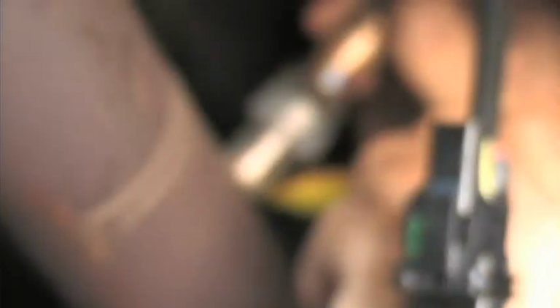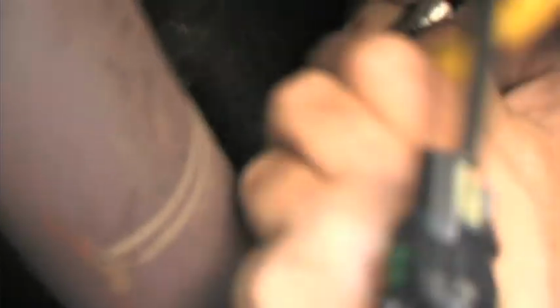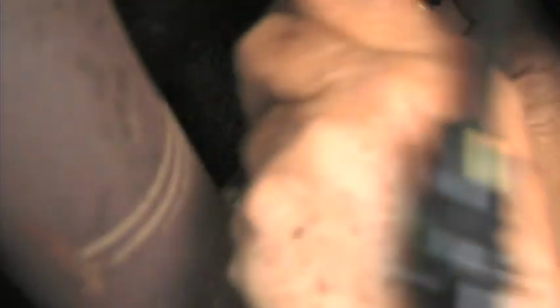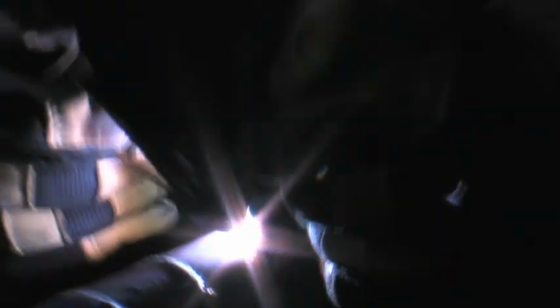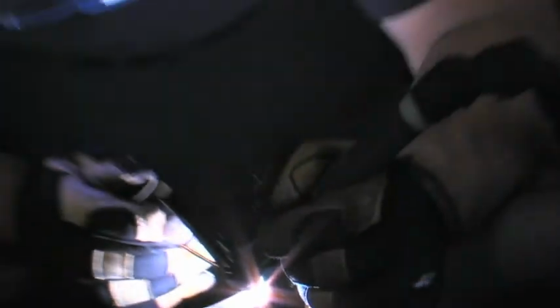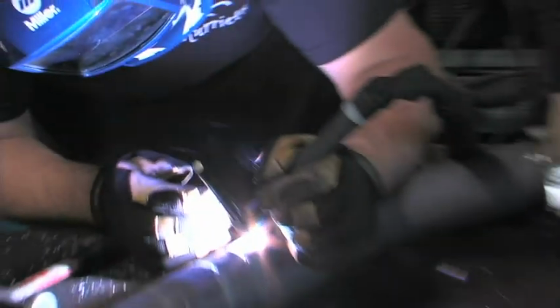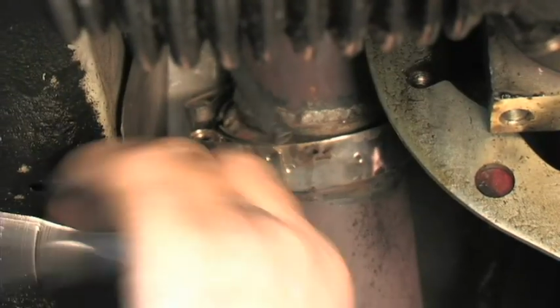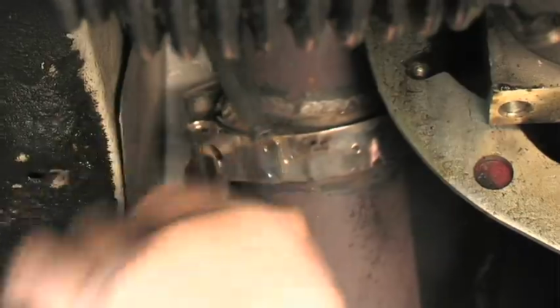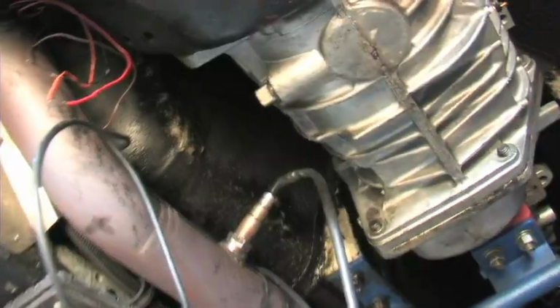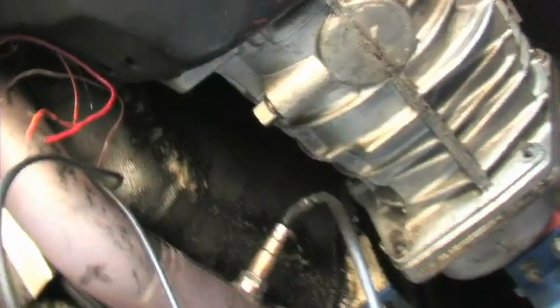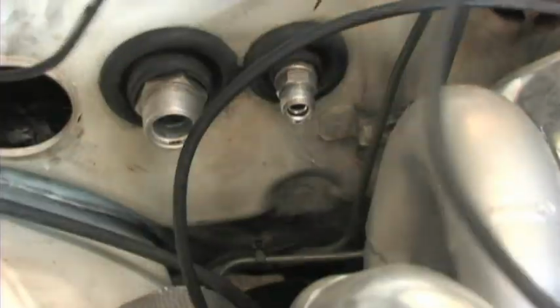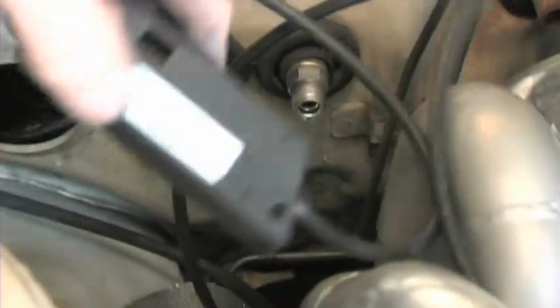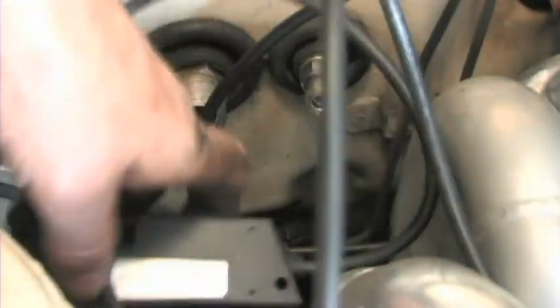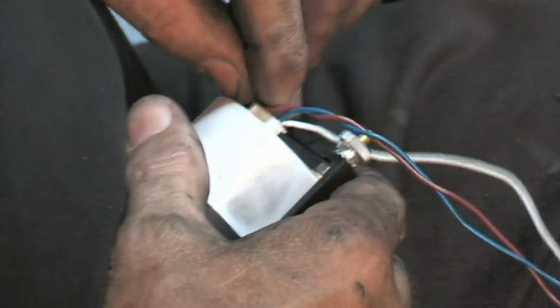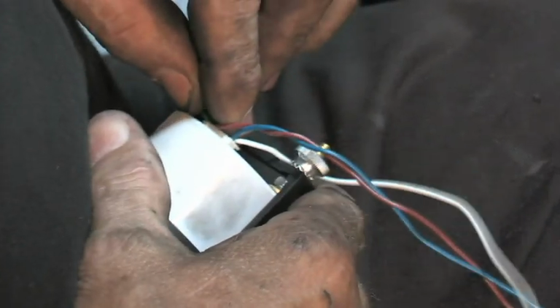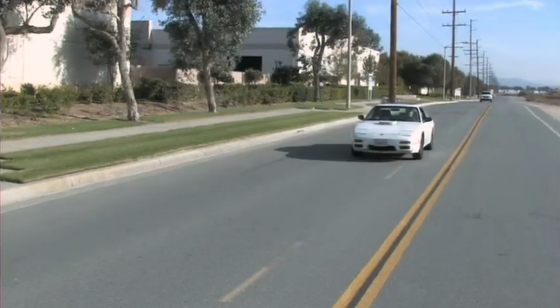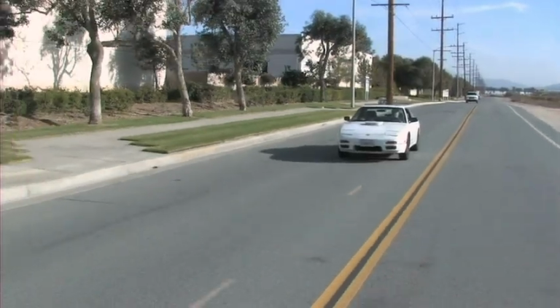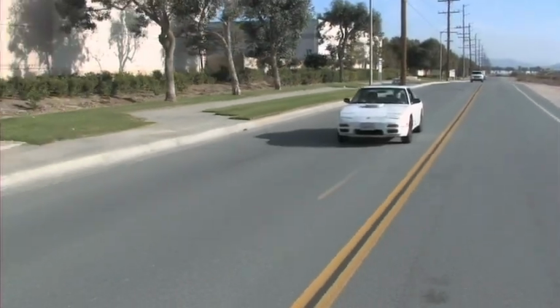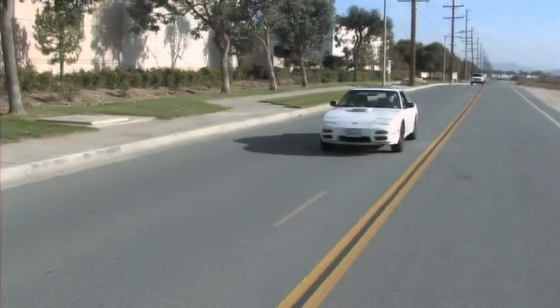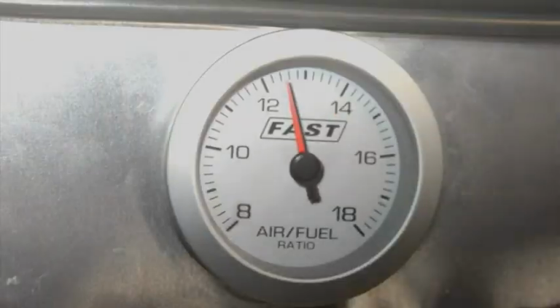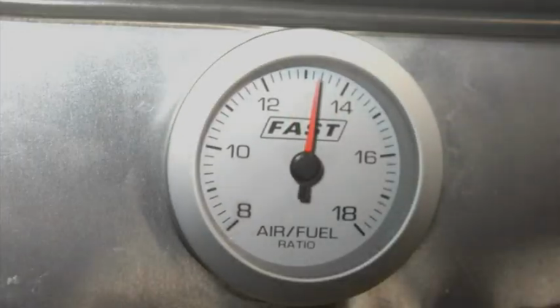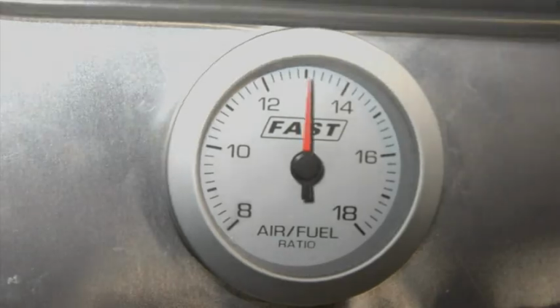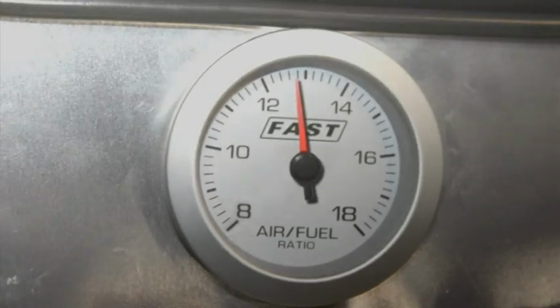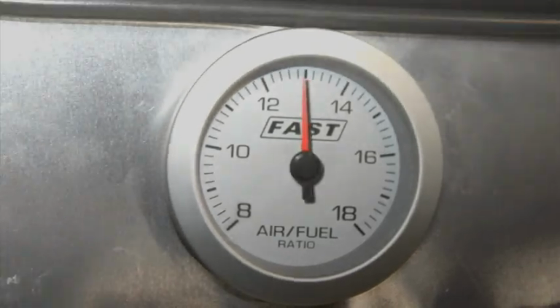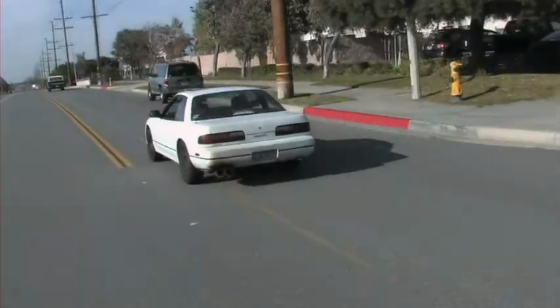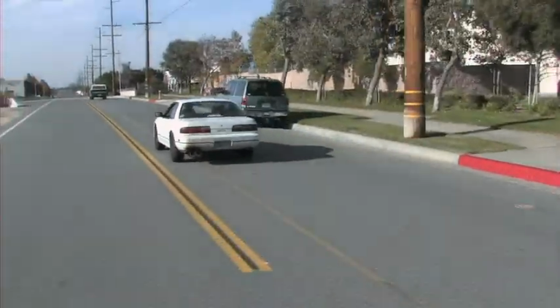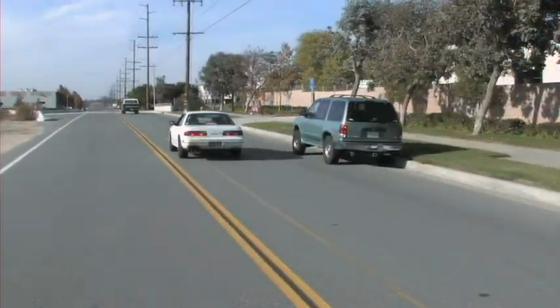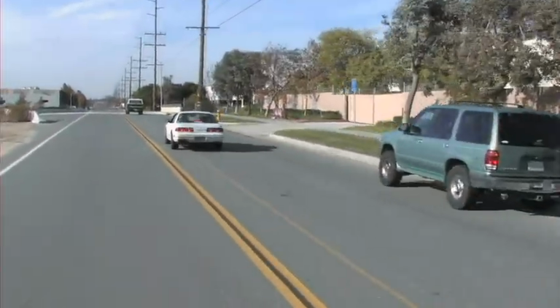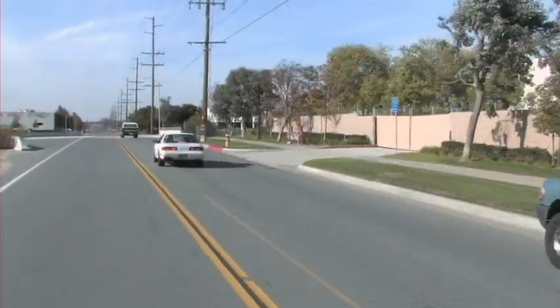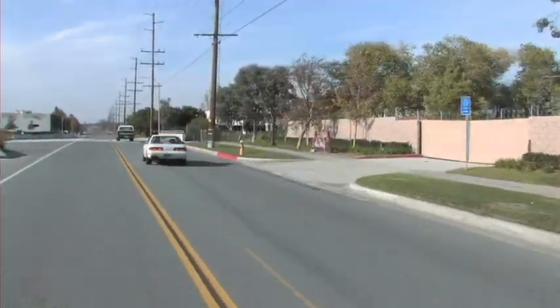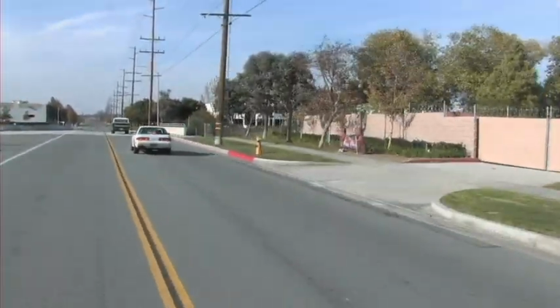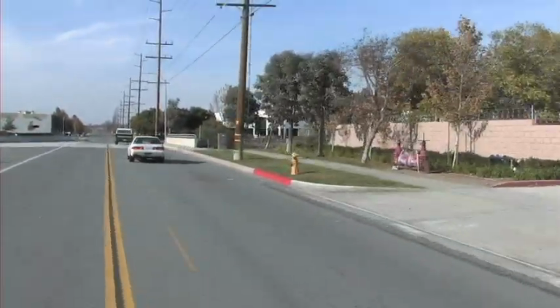After only a few simple hours installing our FAST budget wideband sensor, we were able to increase our drivability around town. Not only did we improve our project car's performance, but we also kept some money in our pockets.